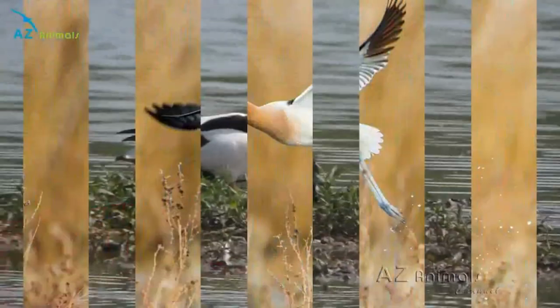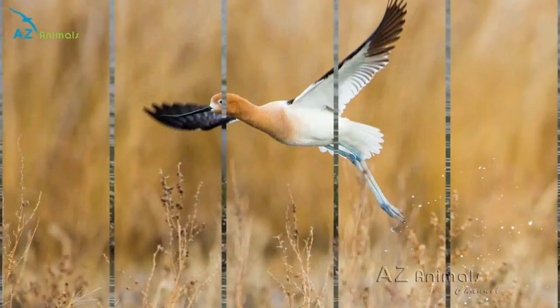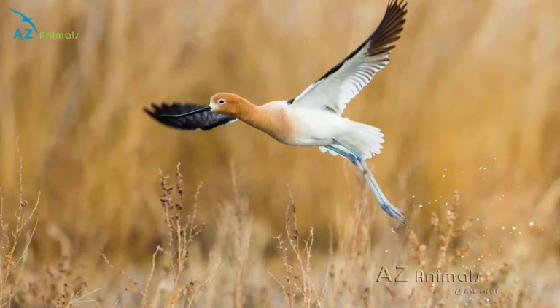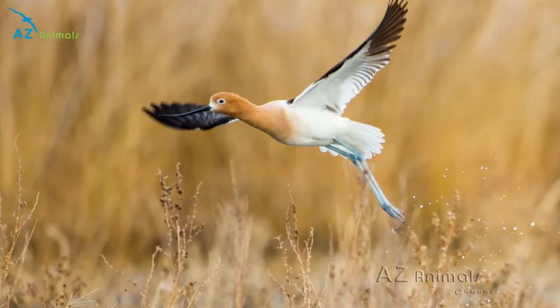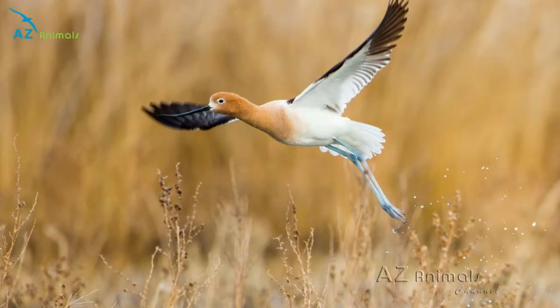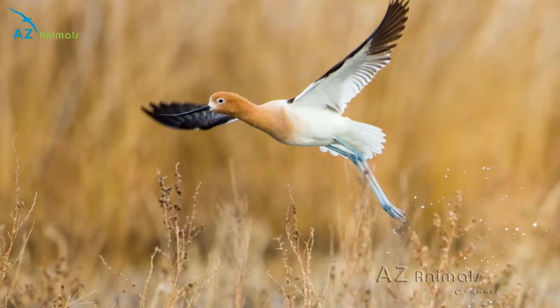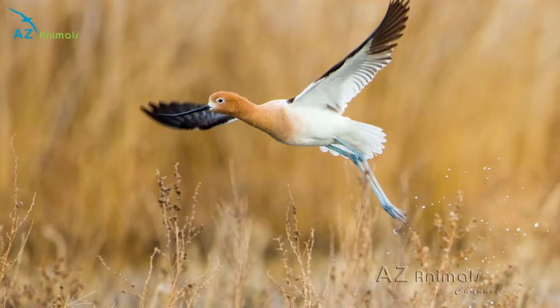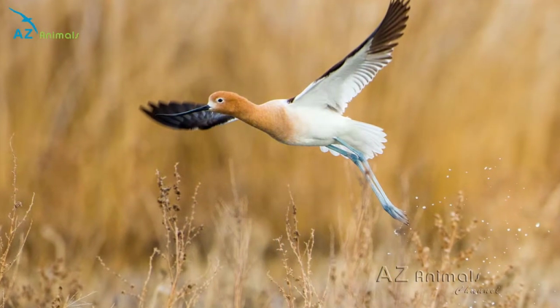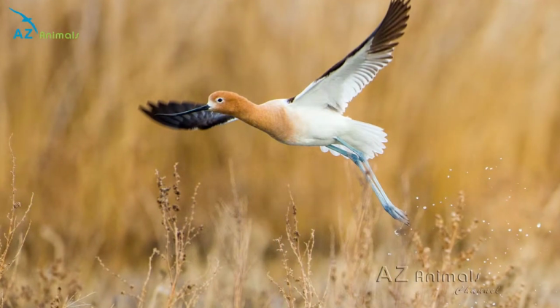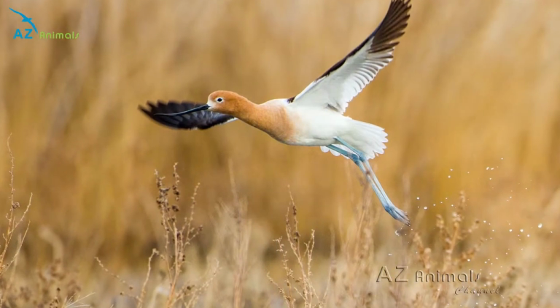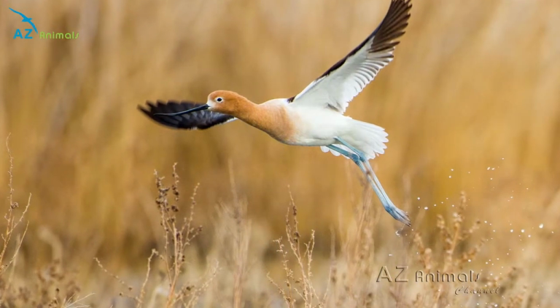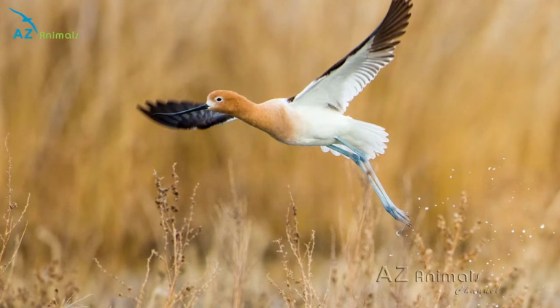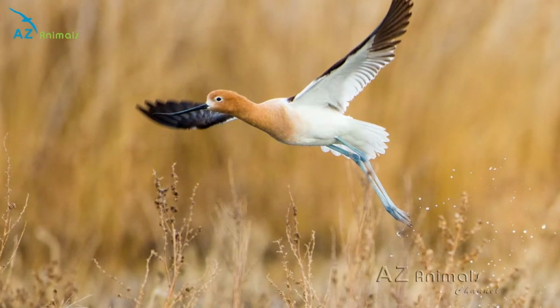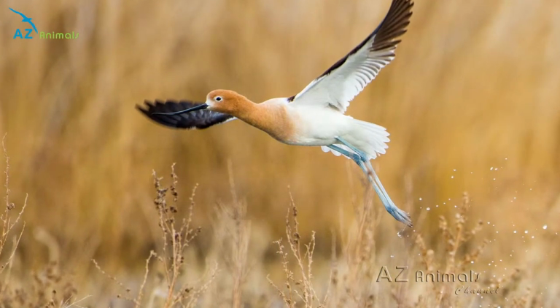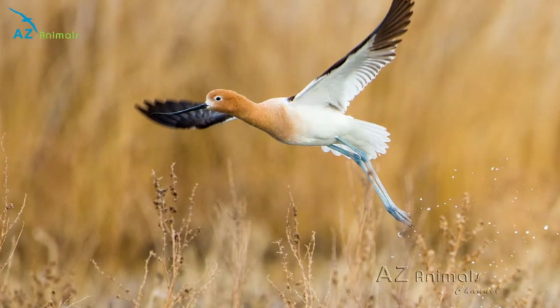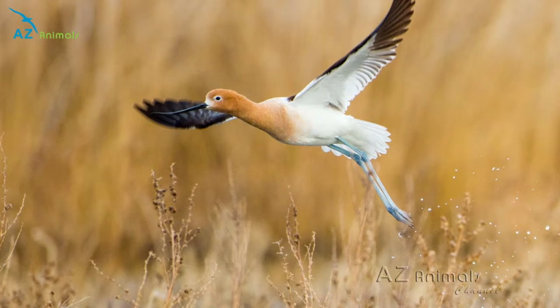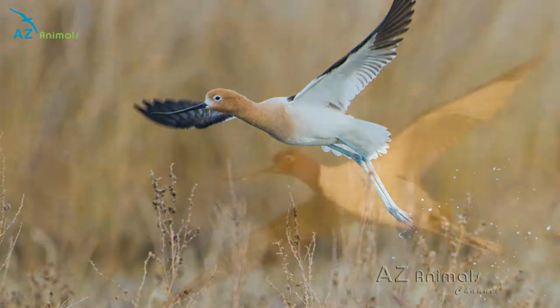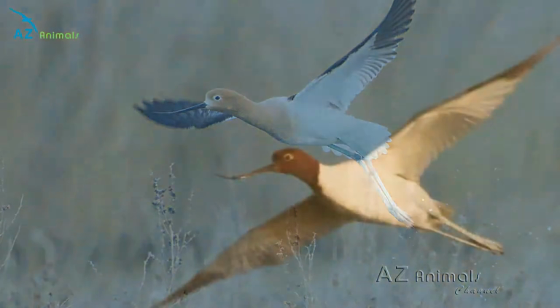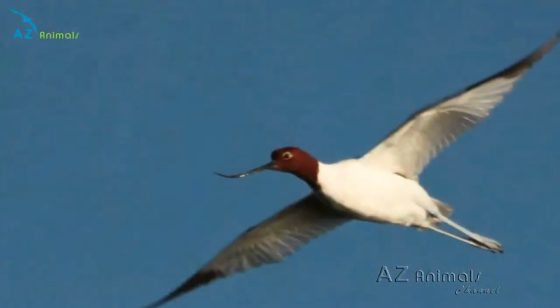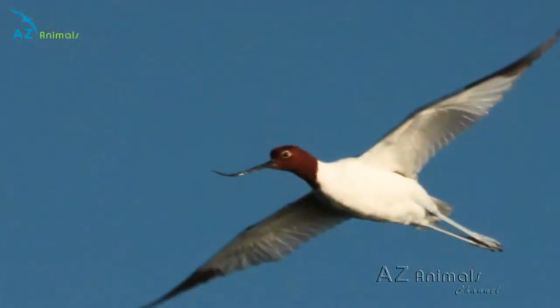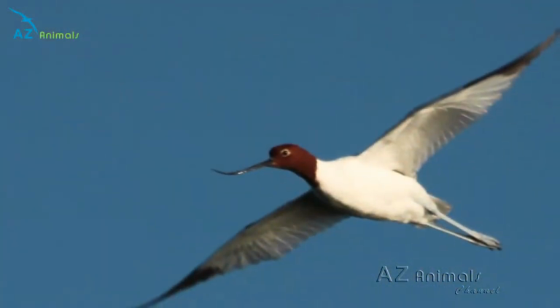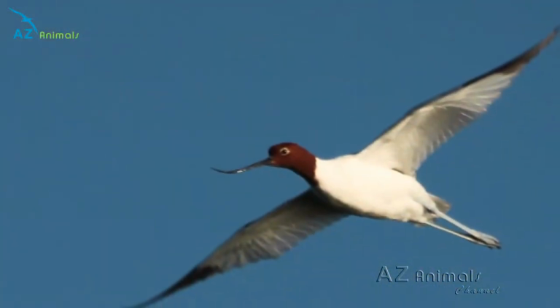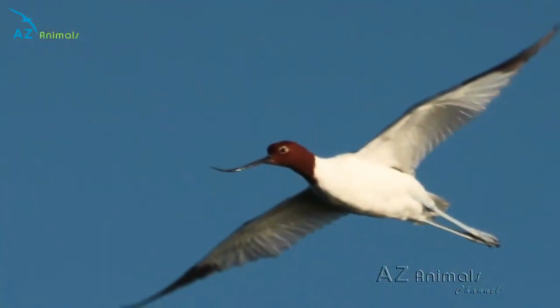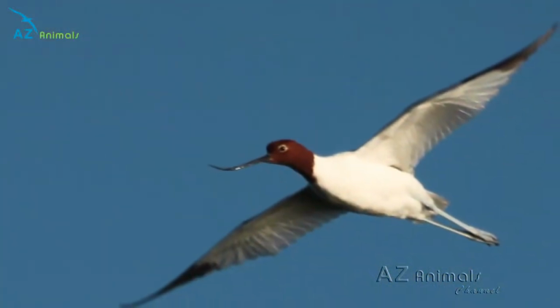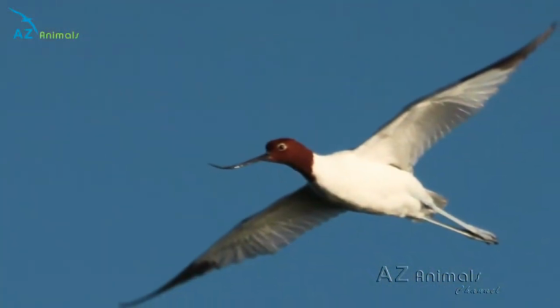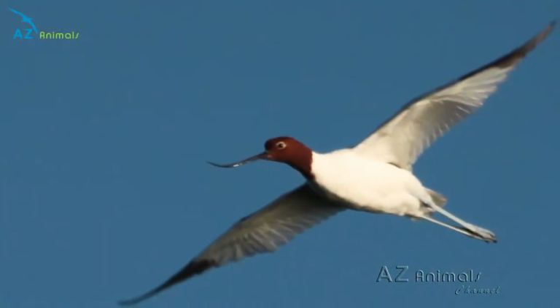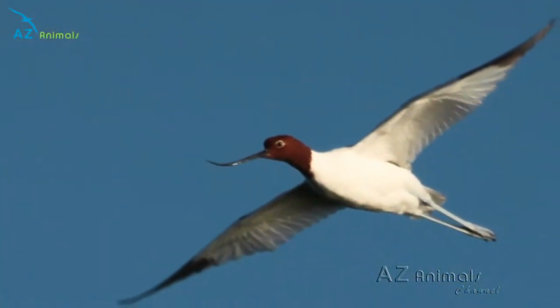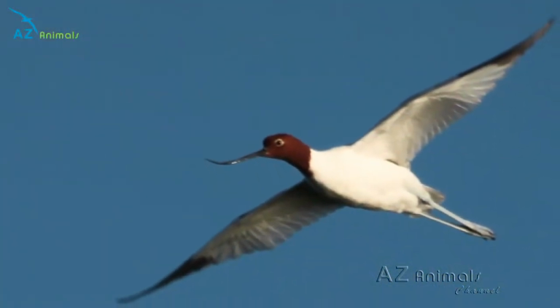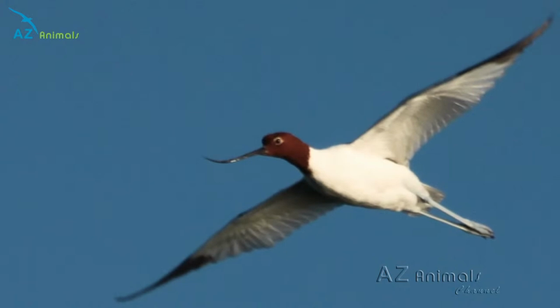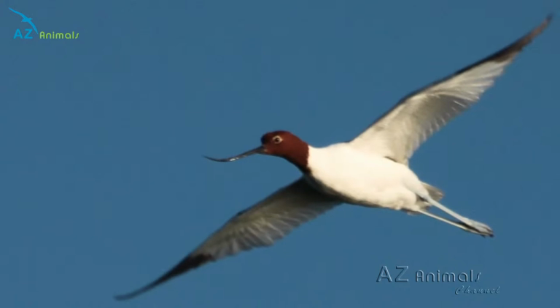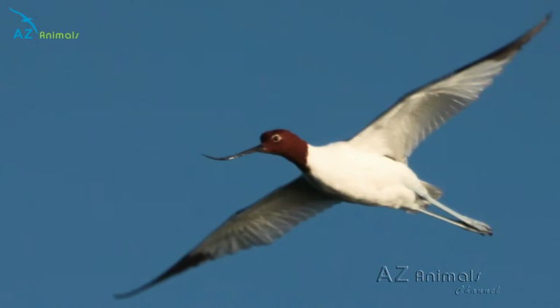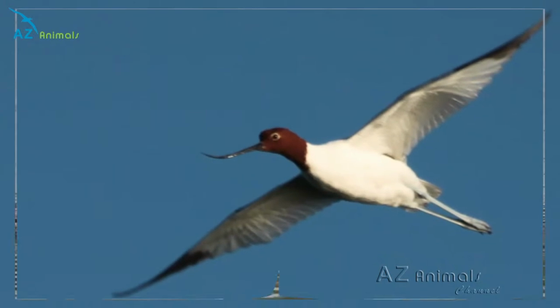Due to their relatively large size, the avocet has a limited number of predators in its natural environment, with dogs, cats, stoats and weasels being the primary predators of the avocet chicks and eggs.